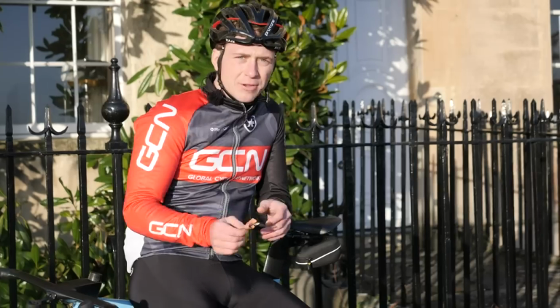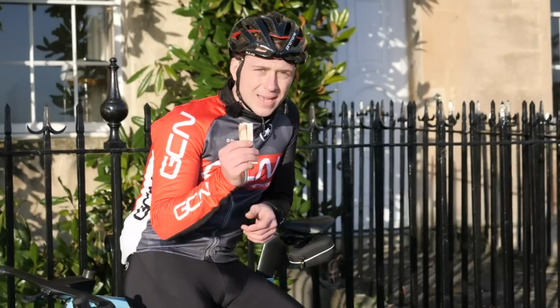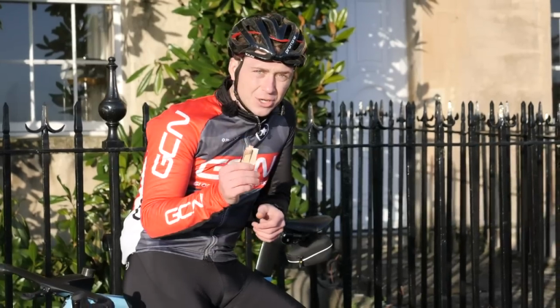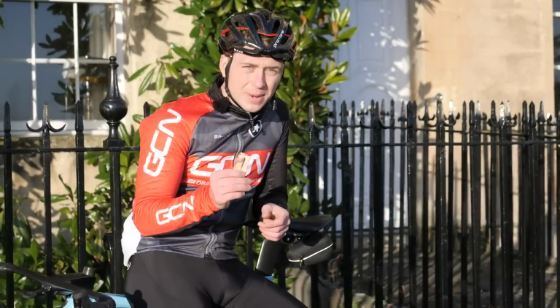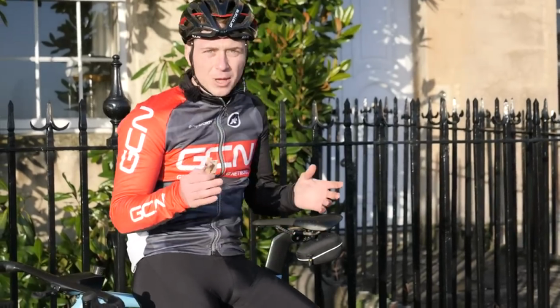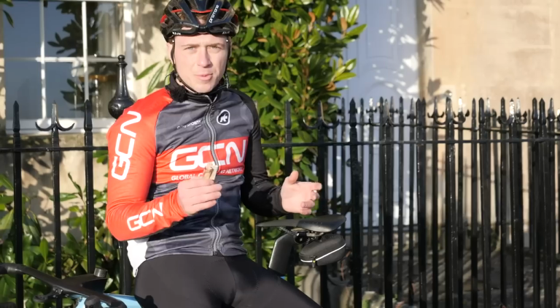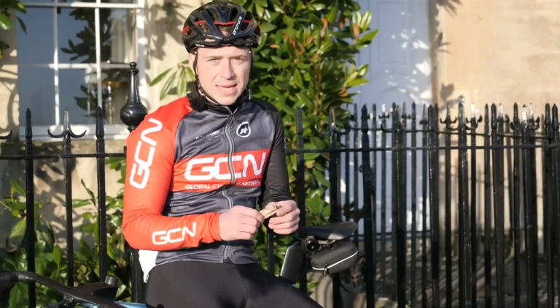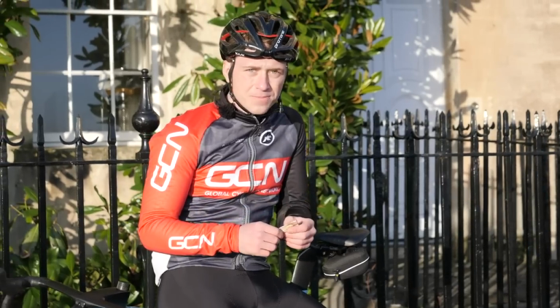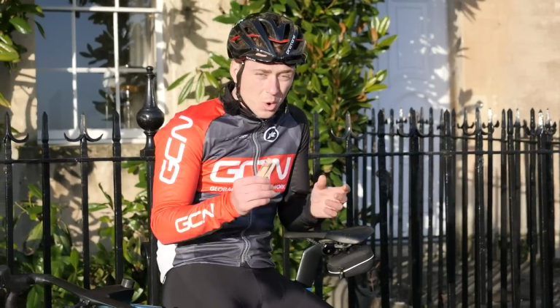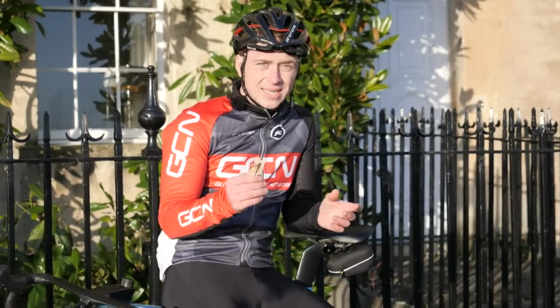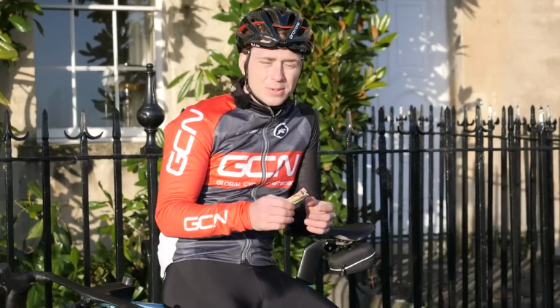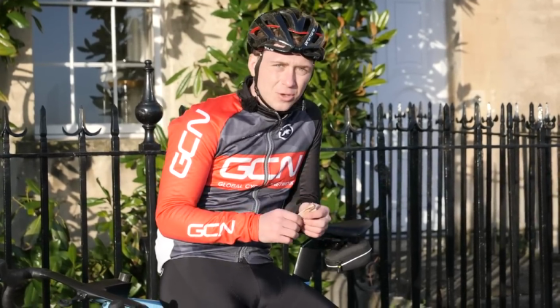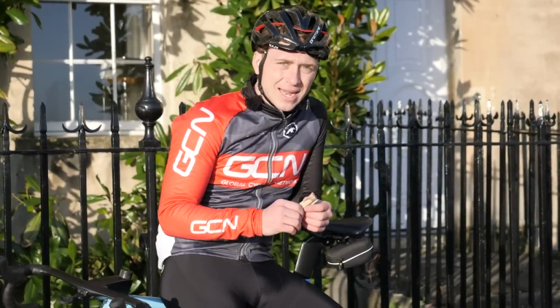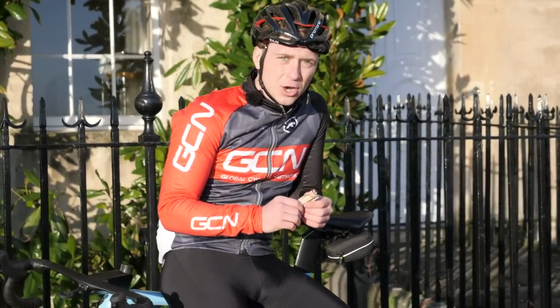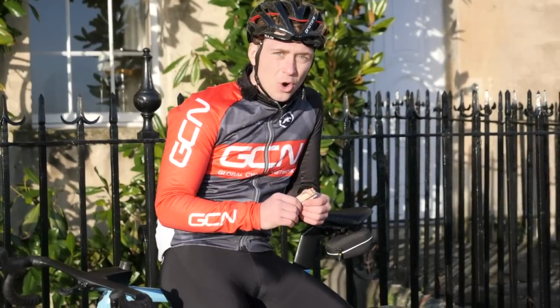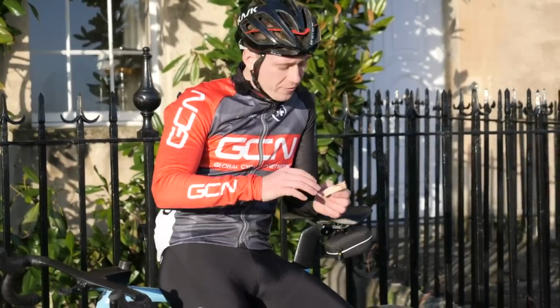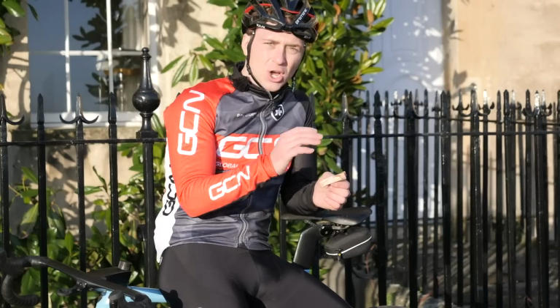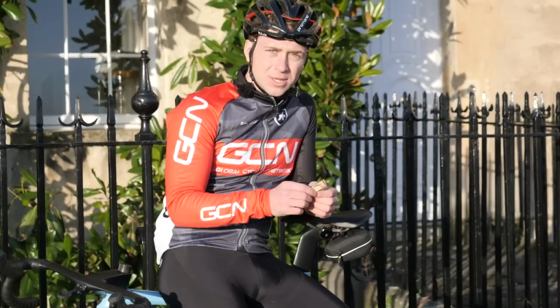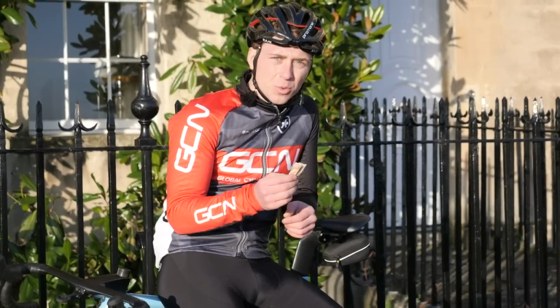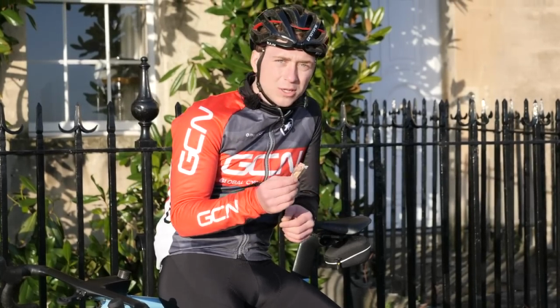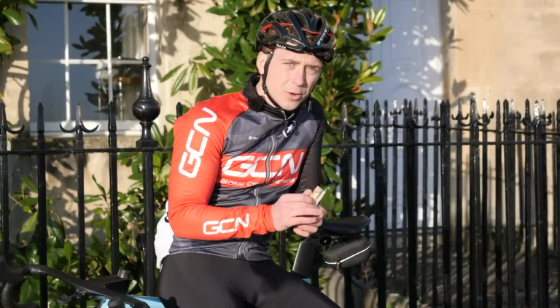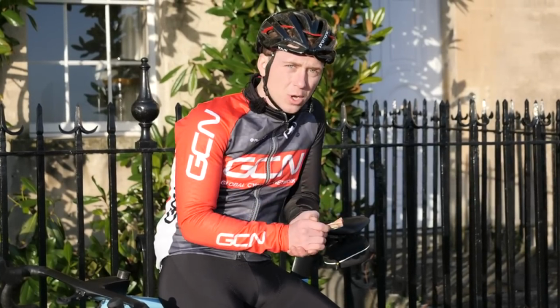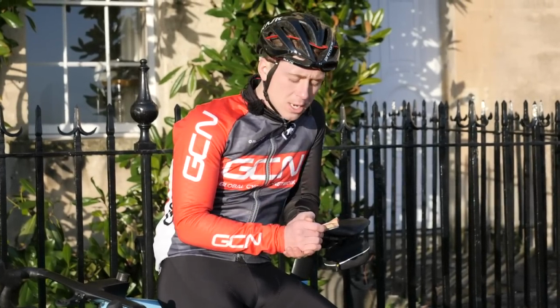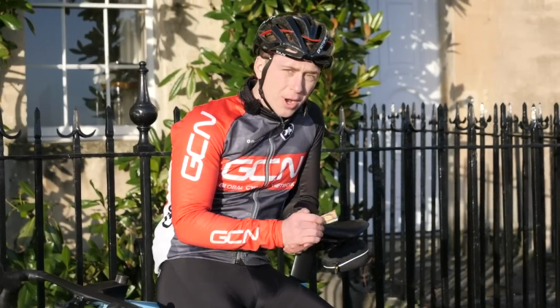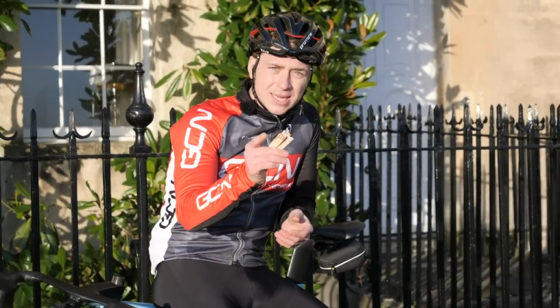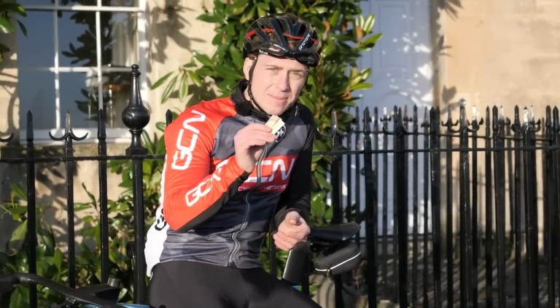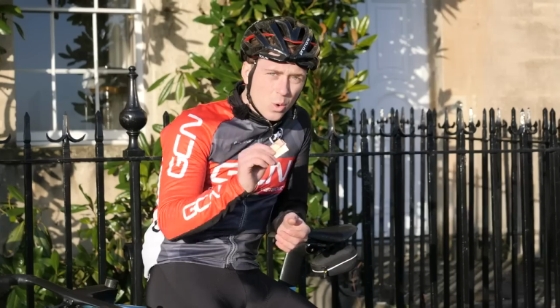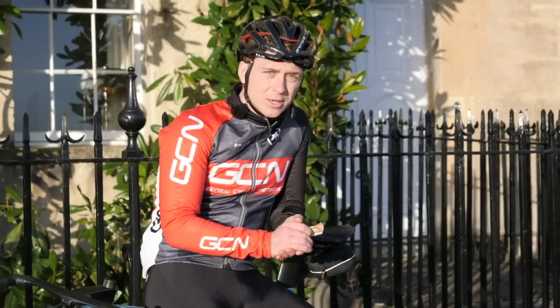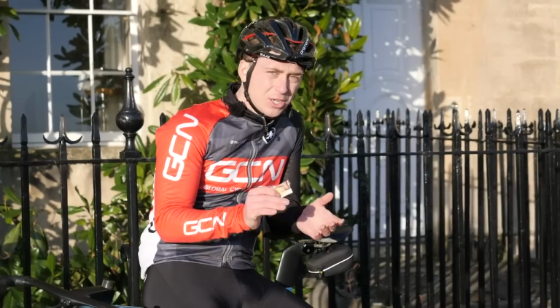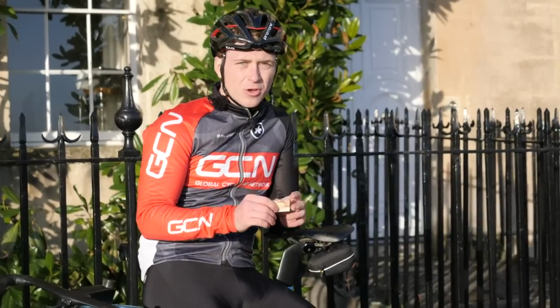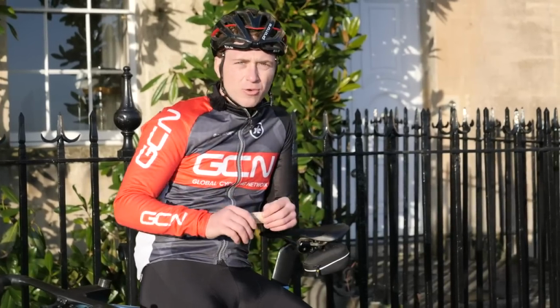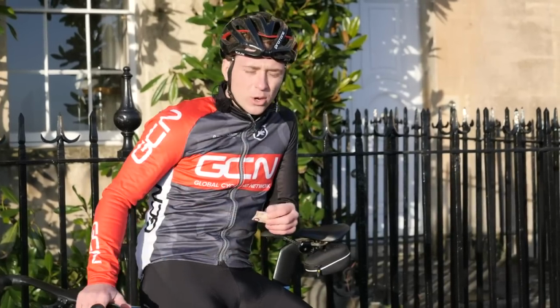Having some spare cash in your saddlebag is something a lot of people forget about, but worst case it will be able to get you a taxi home. If you've run out of tire boots, it also works well to patch up those holes. I am going to say keep that one quiet — especially if you're going out on a ride with Lloydy, you'll end up buying all the rounds.